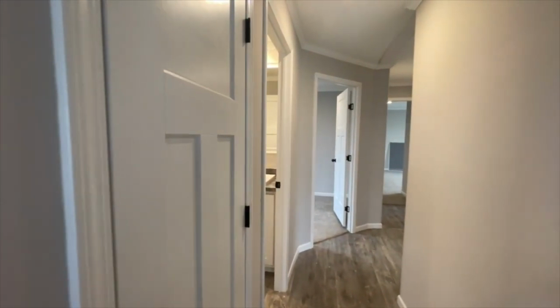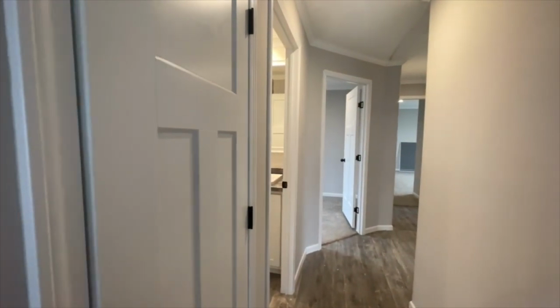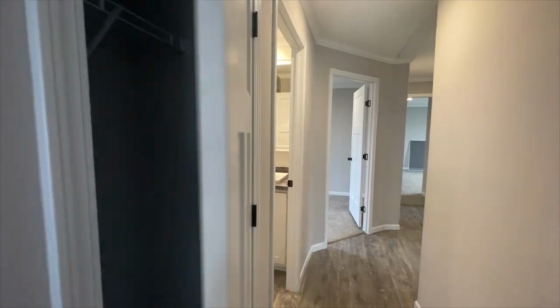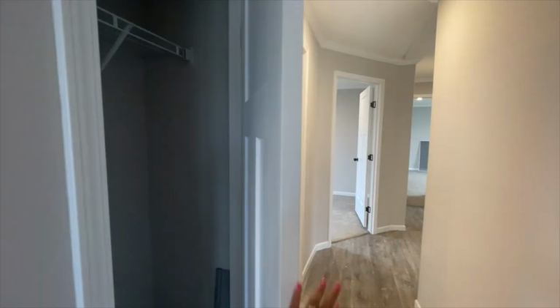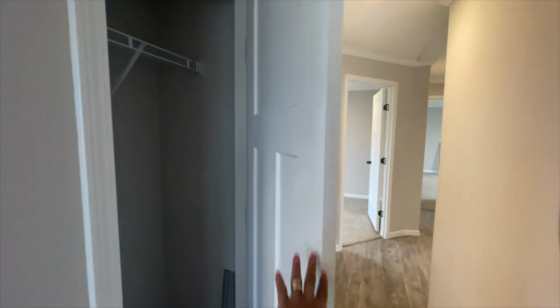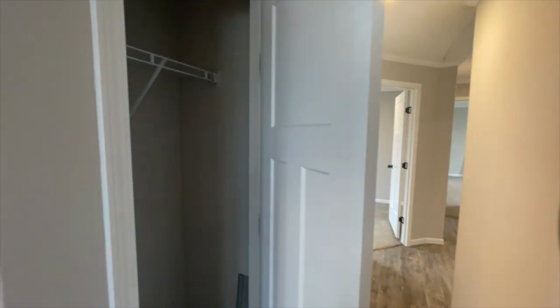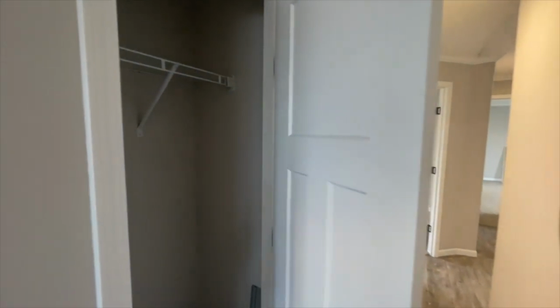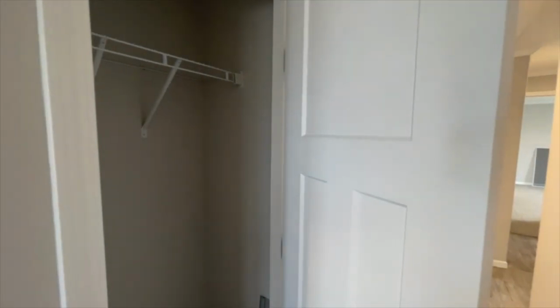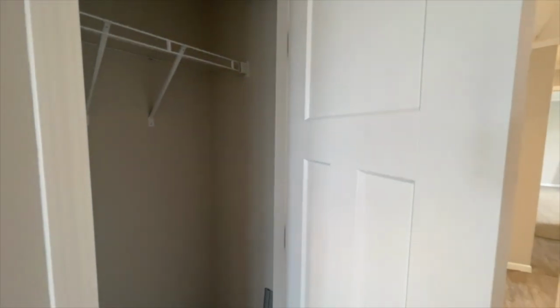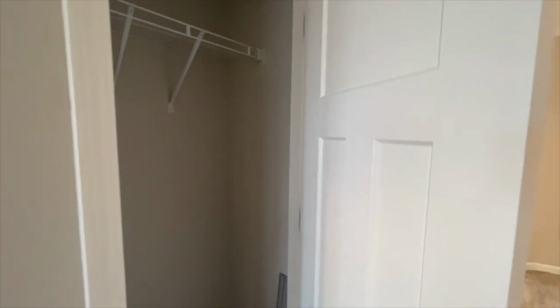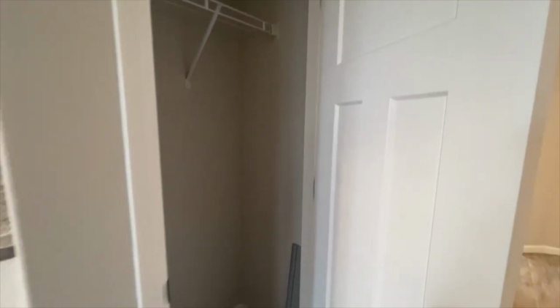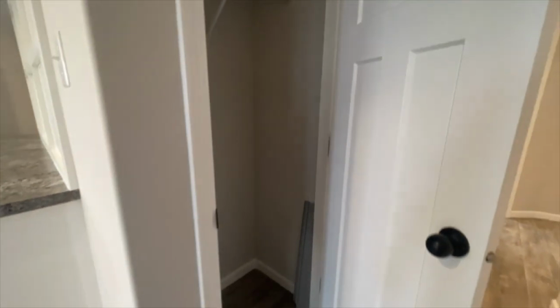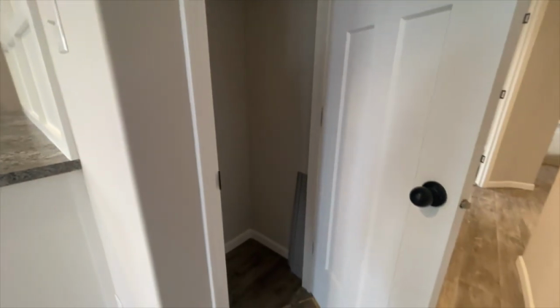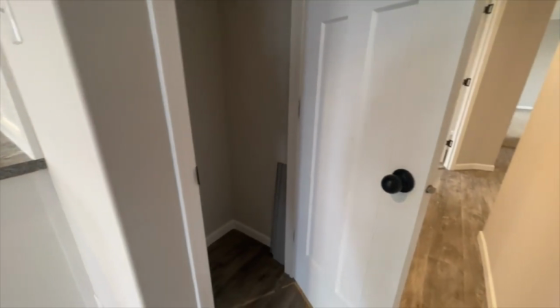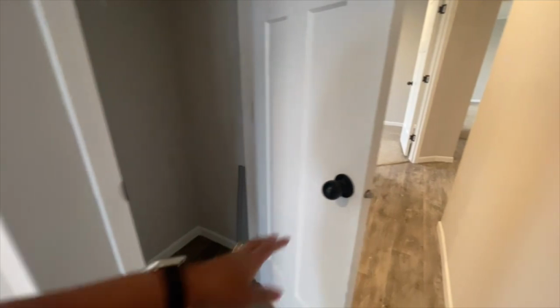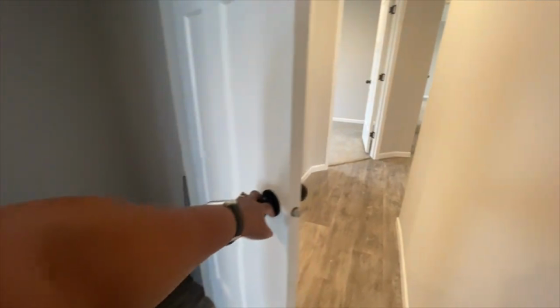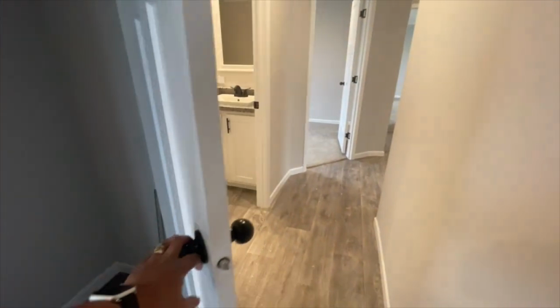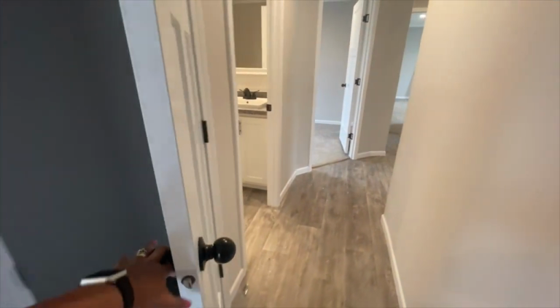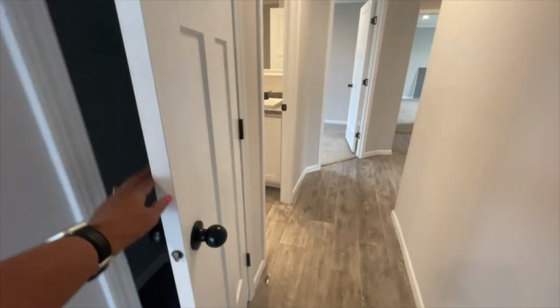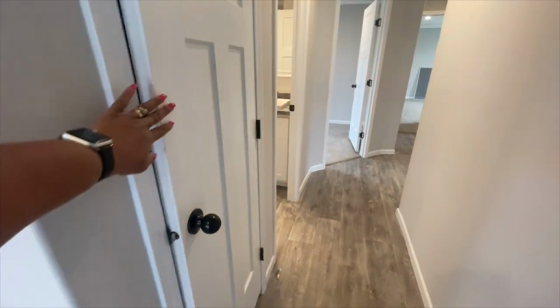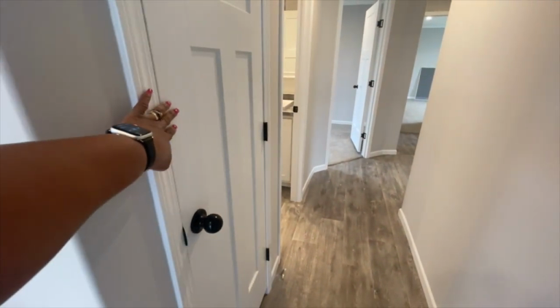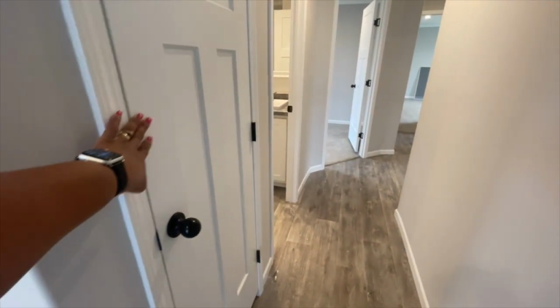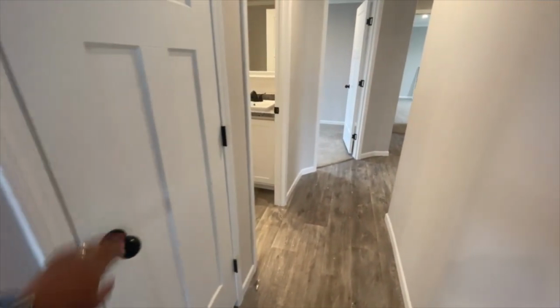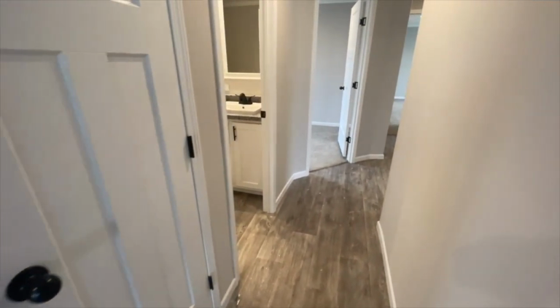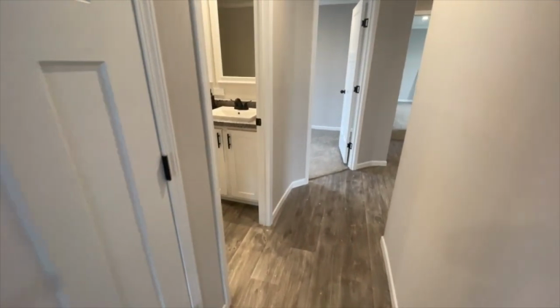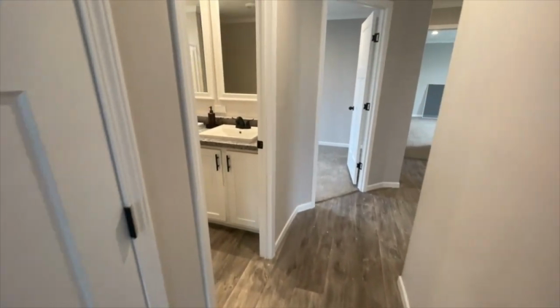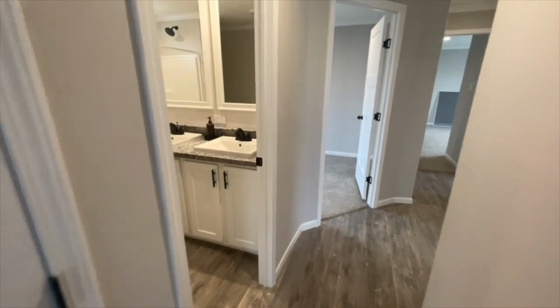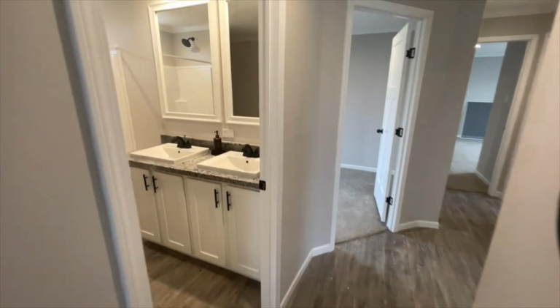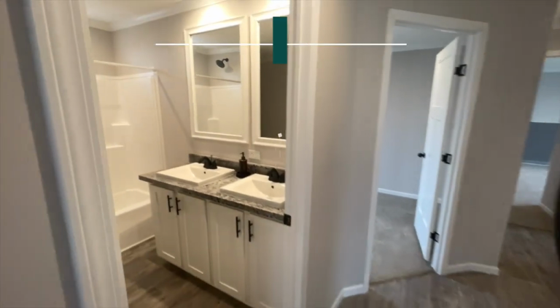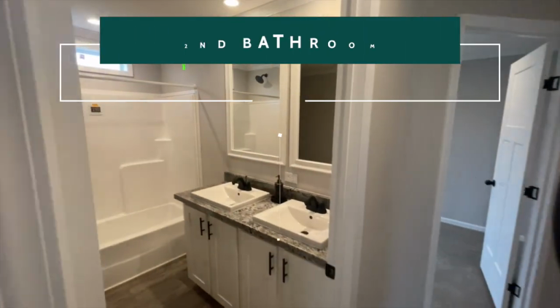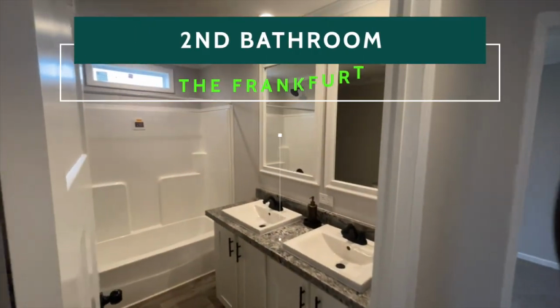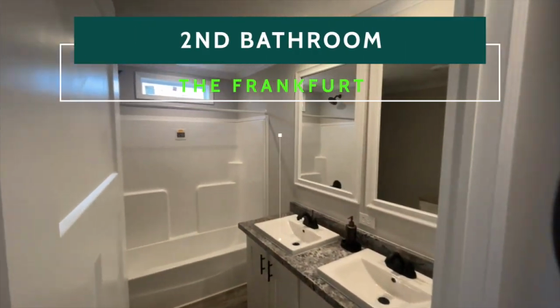Down this hall, the first surprise is a really nice coat closet. You've got space for storage in there as well as to hang your coats. What a nice feature to have in this home.